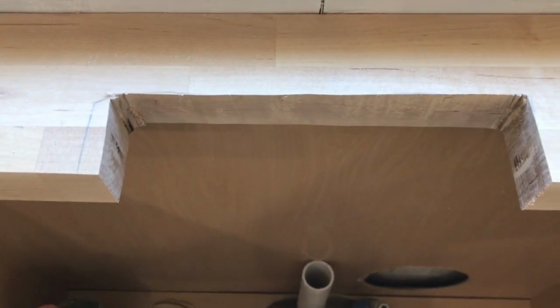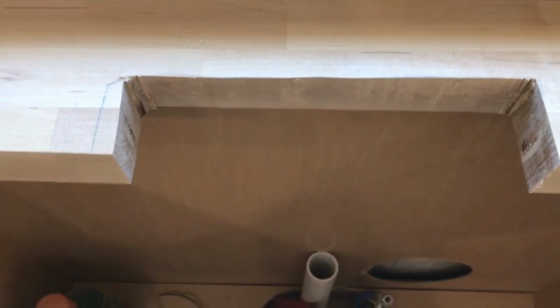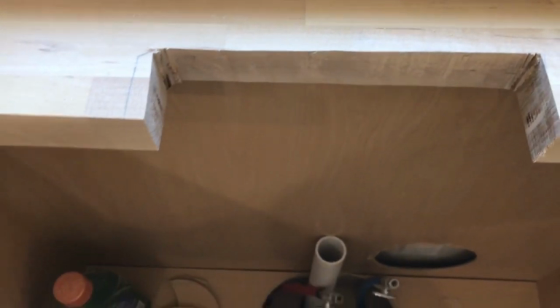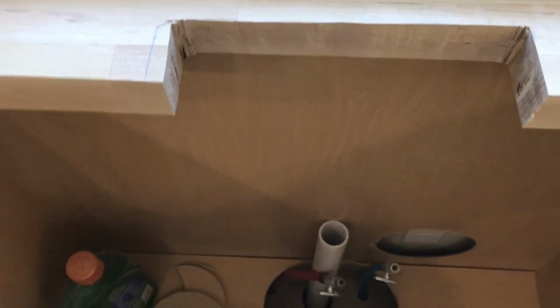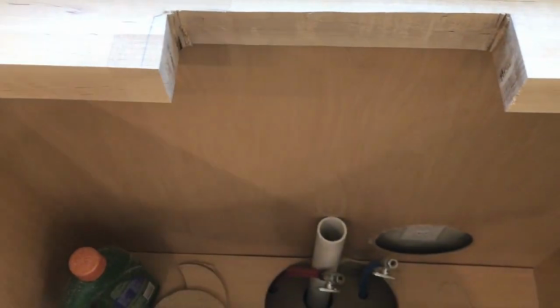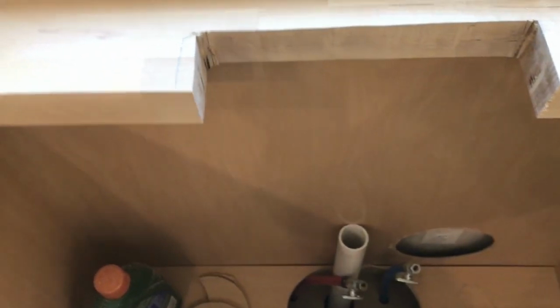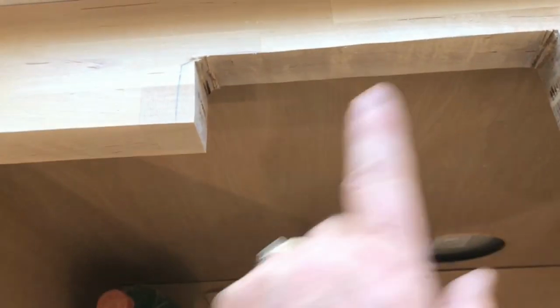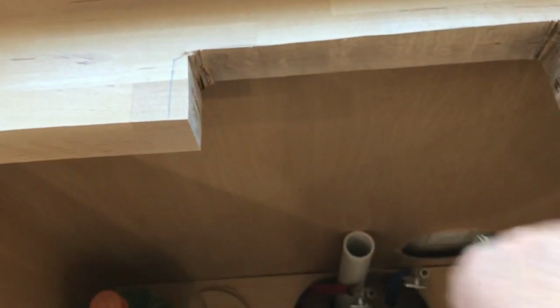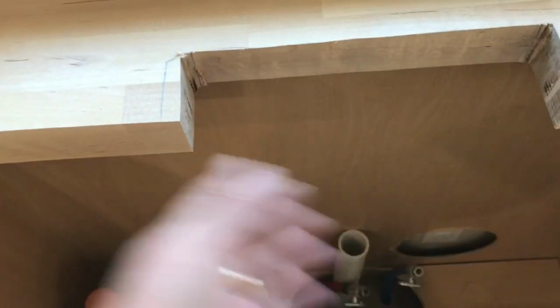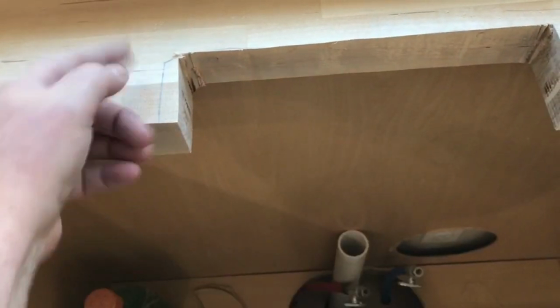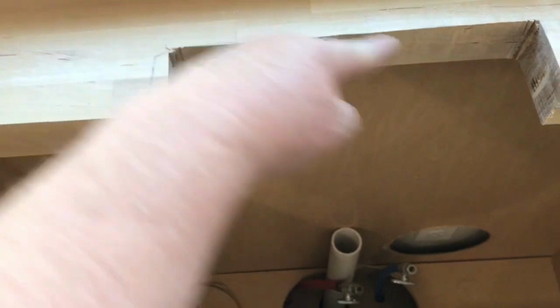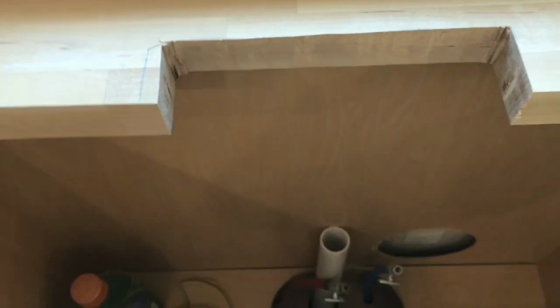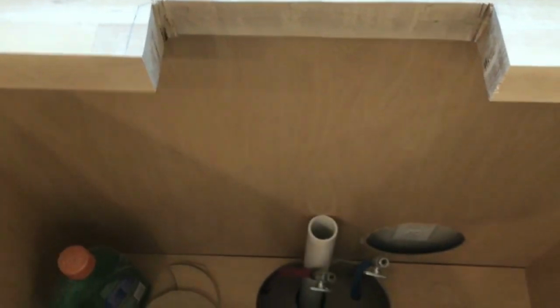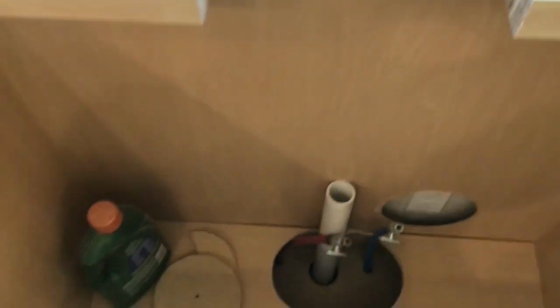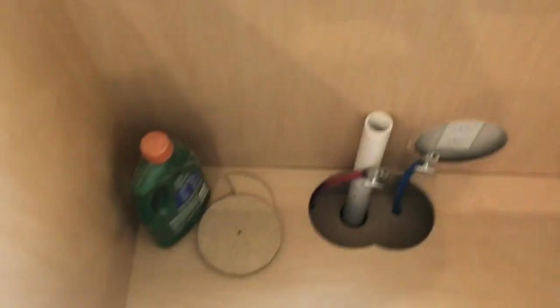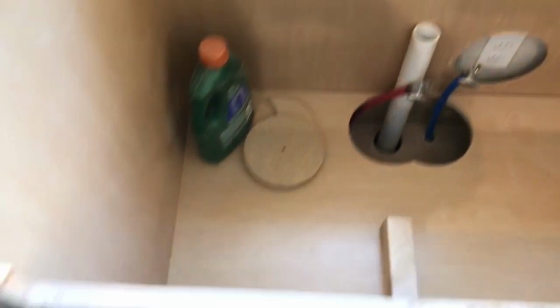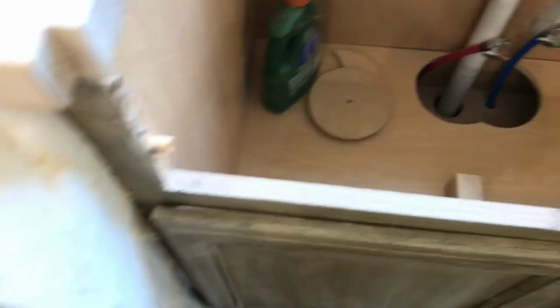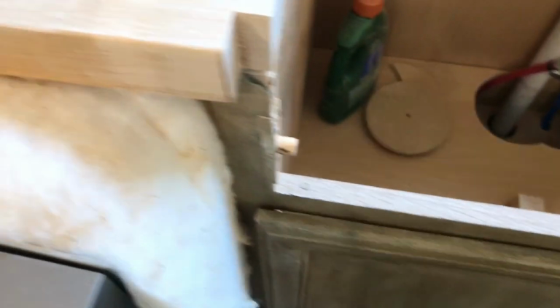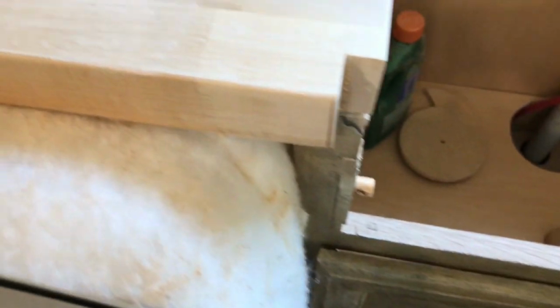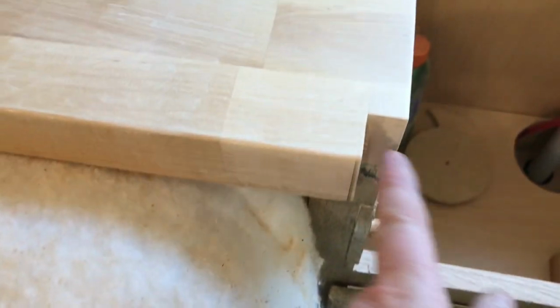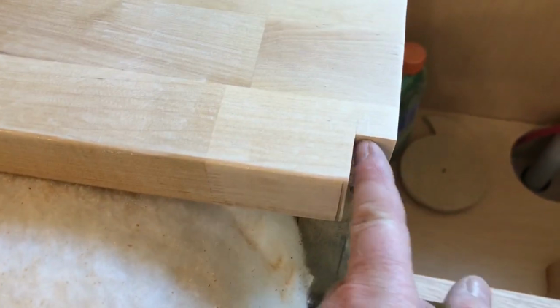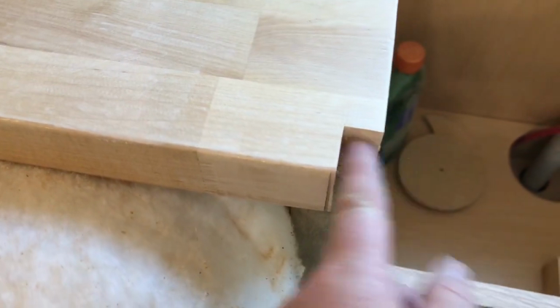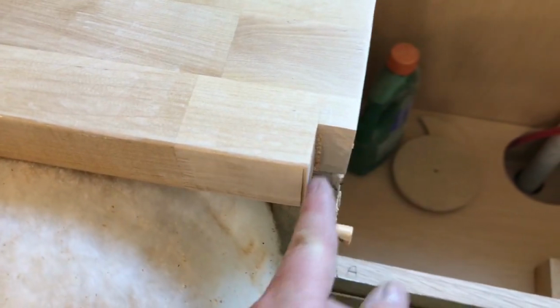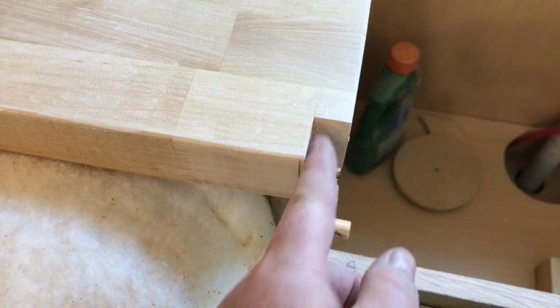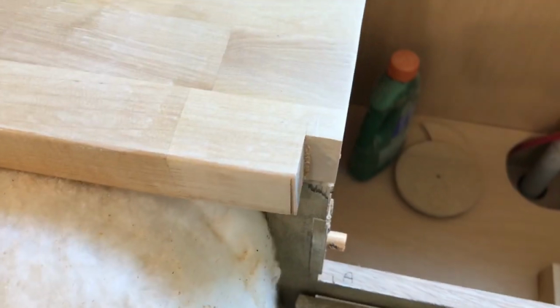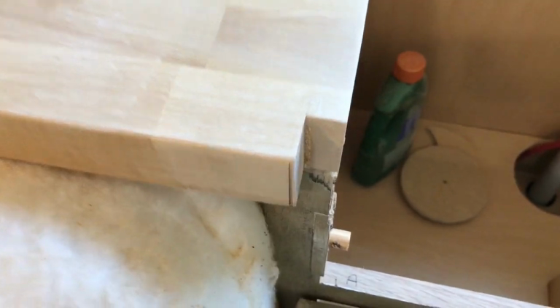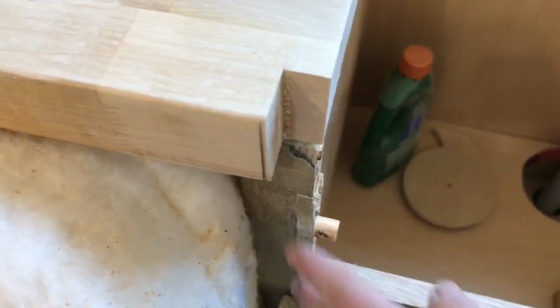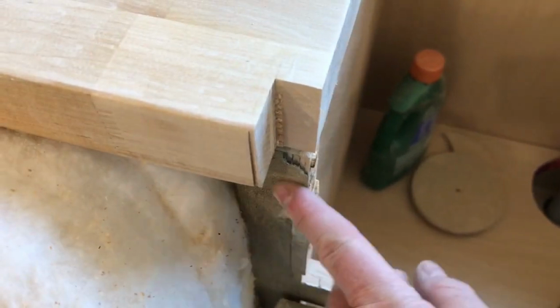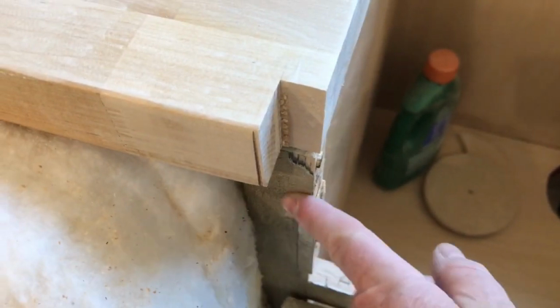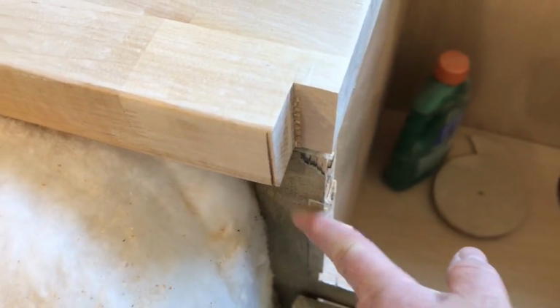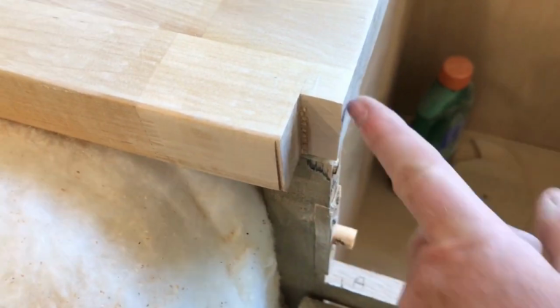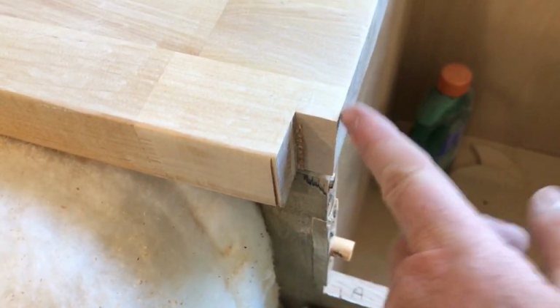Where the three holes are for the plumbing, we just cut out that notch, and then cut out a little notch right here so that the sink sits flush with the cabinet, not the counter.